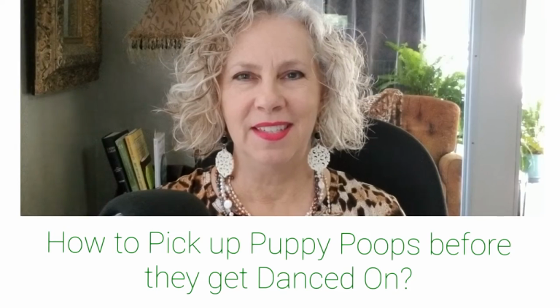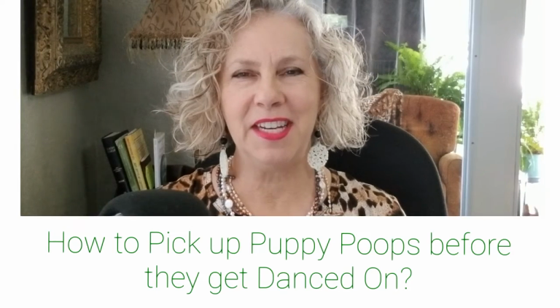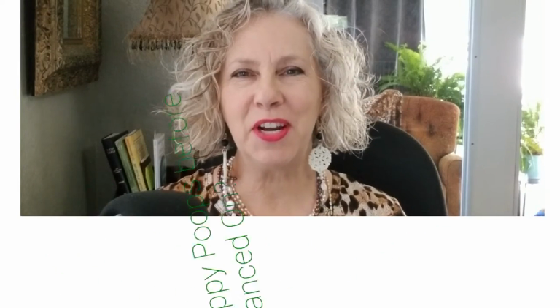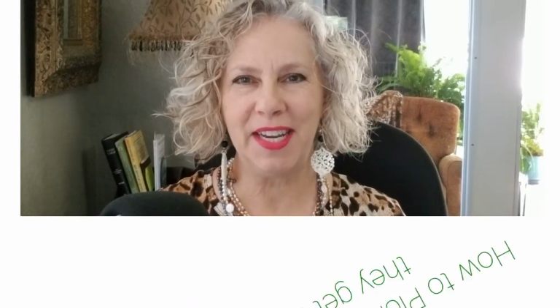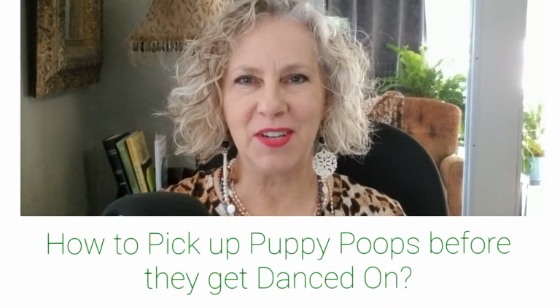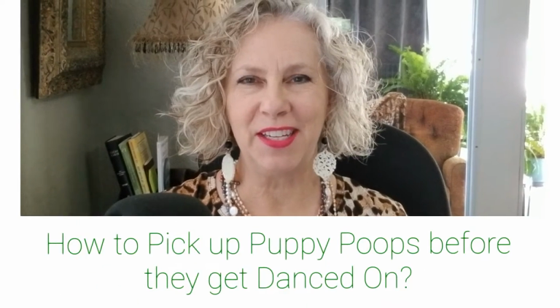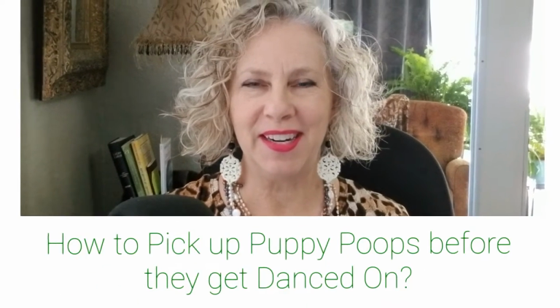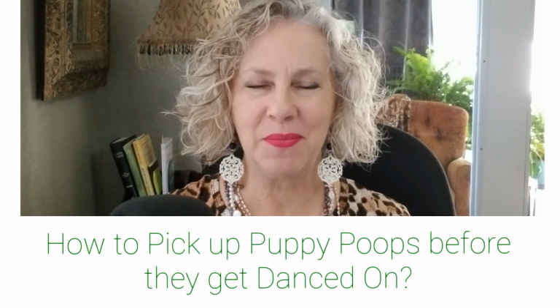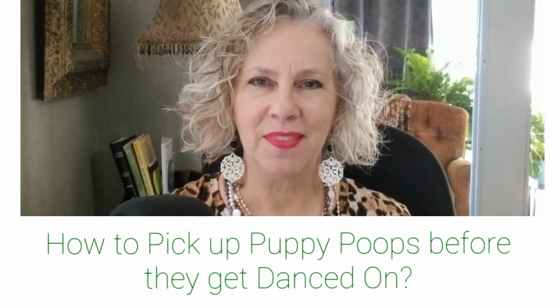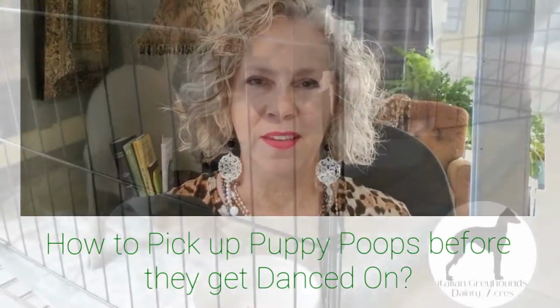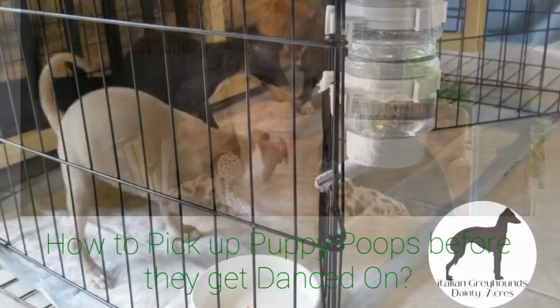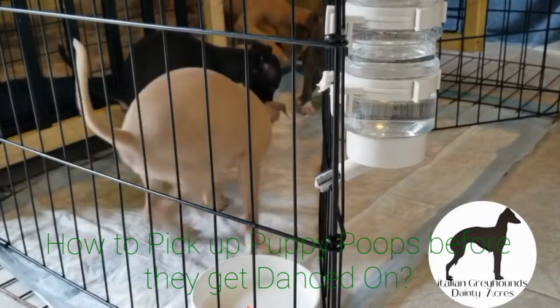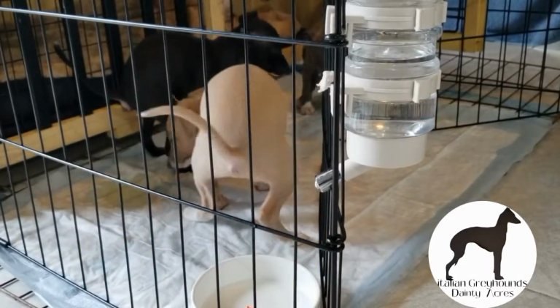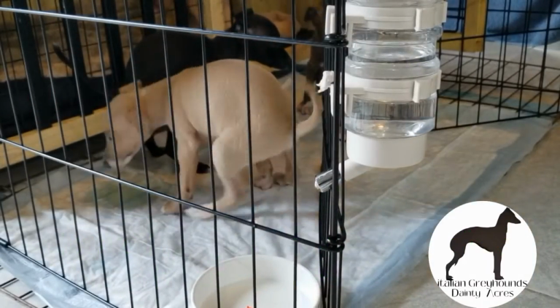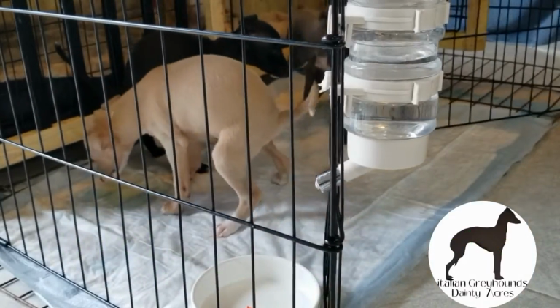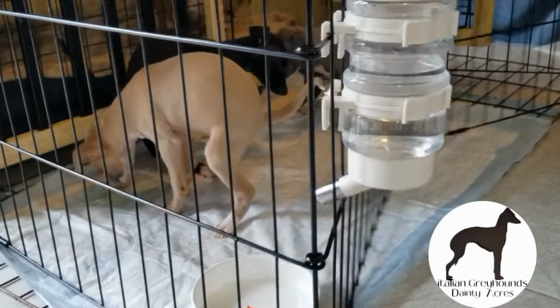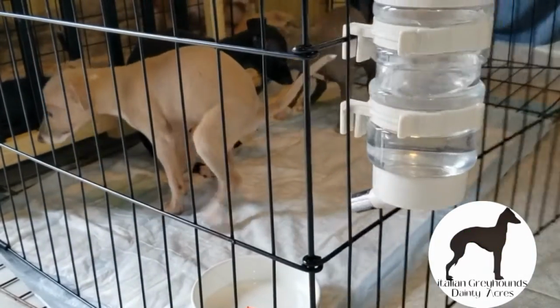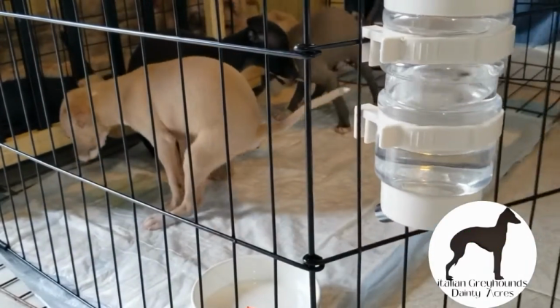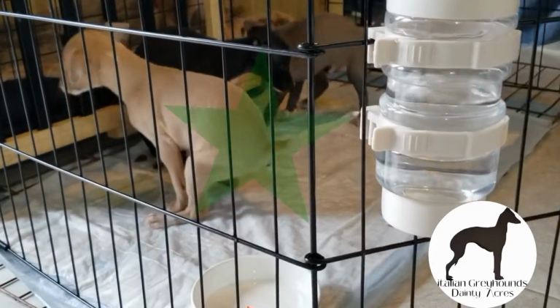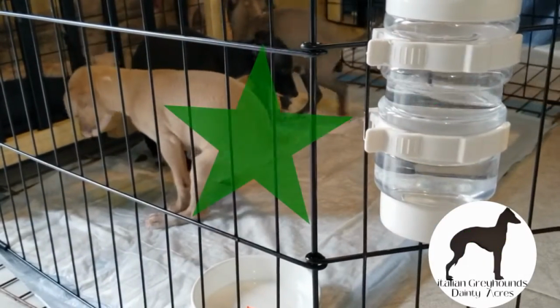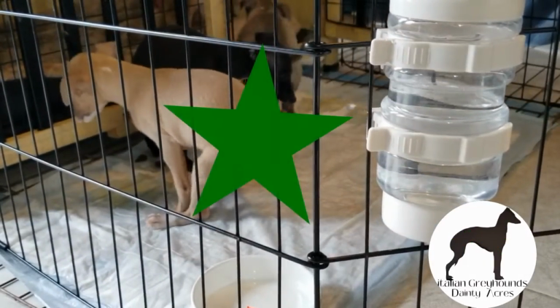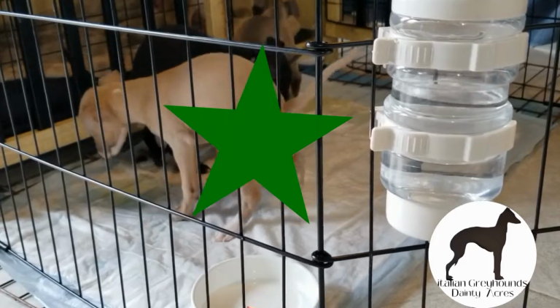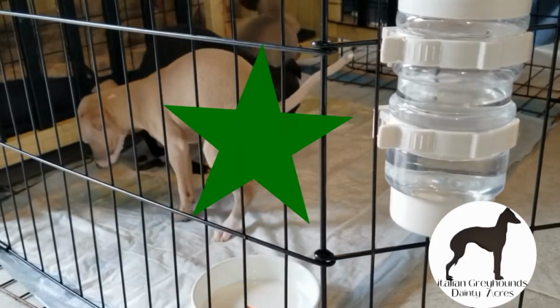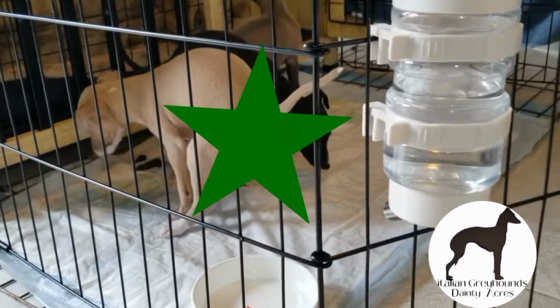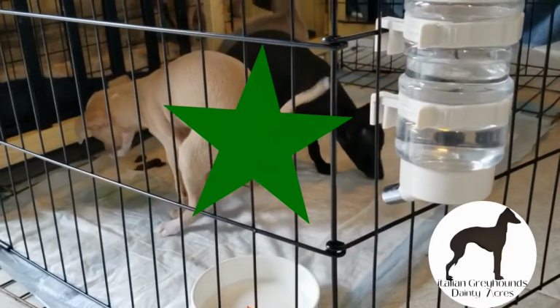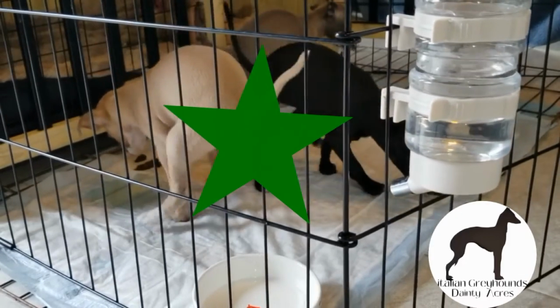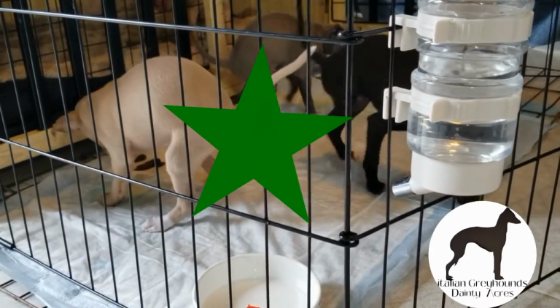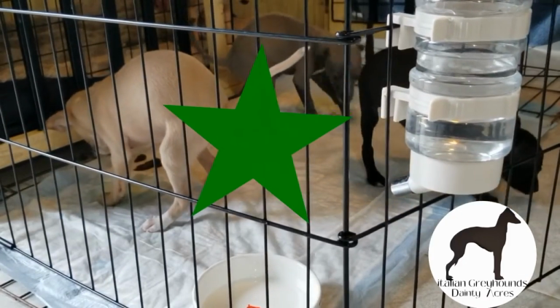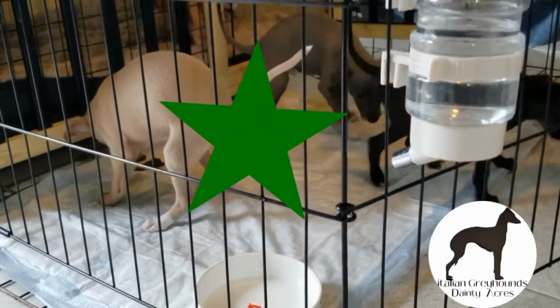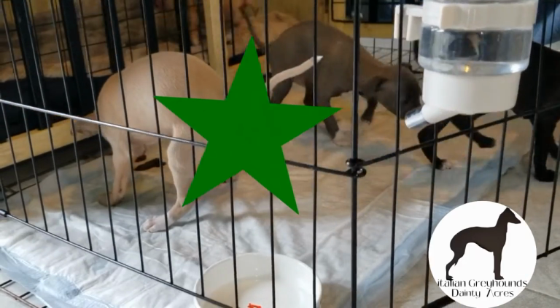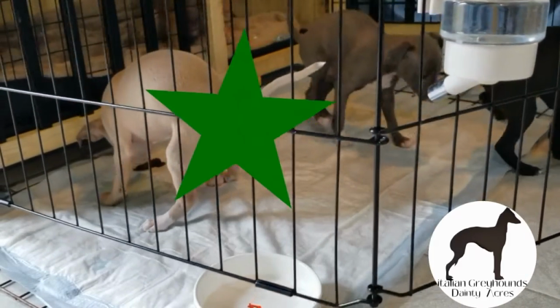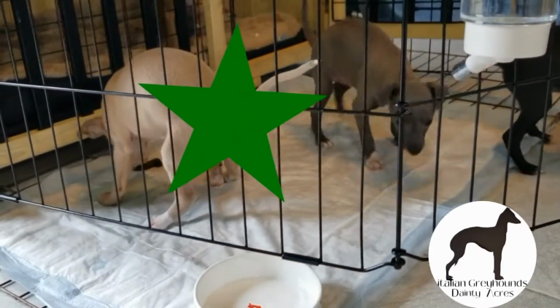Dana Taylor here with Dainty Acres Italian Greyhounds. I want to share with you a puppy poopy cleanup hack. I want to raise up prissy little clean freaks. It helps keep my kennel clean and potty train my puppies at the same time.